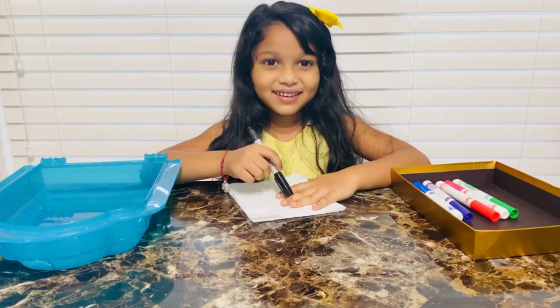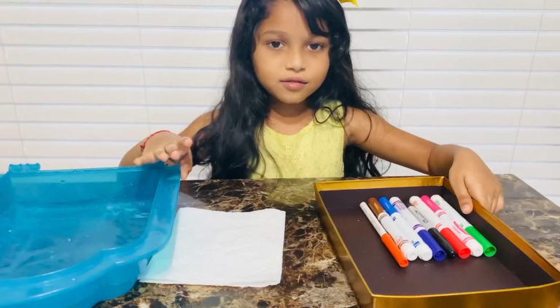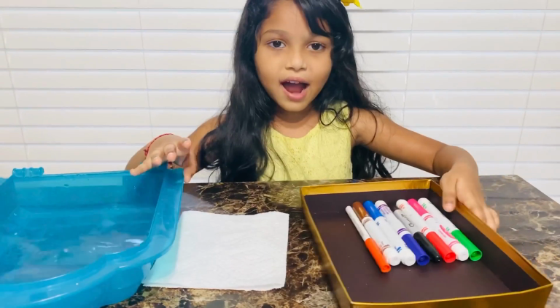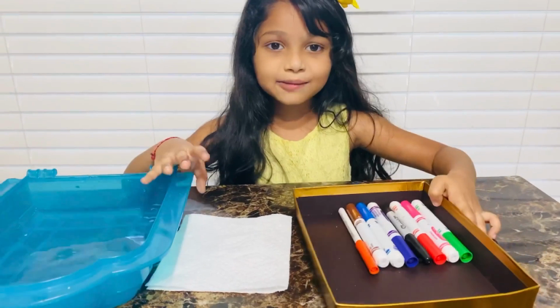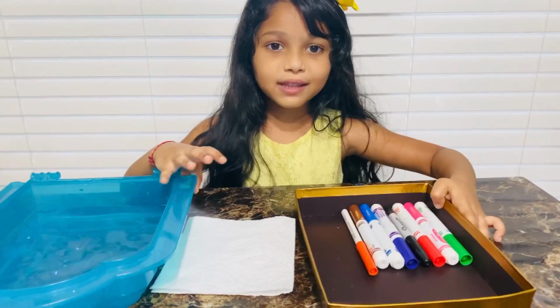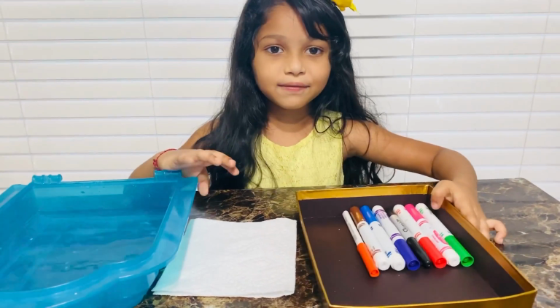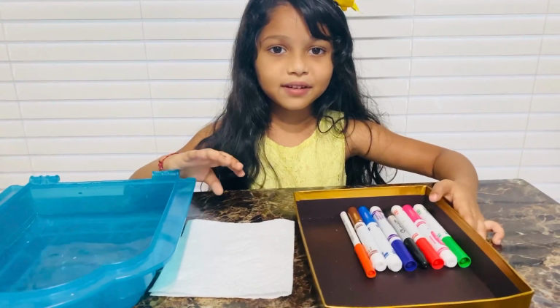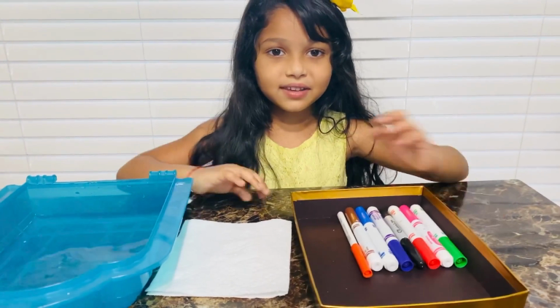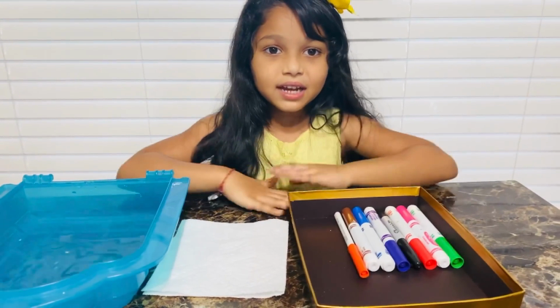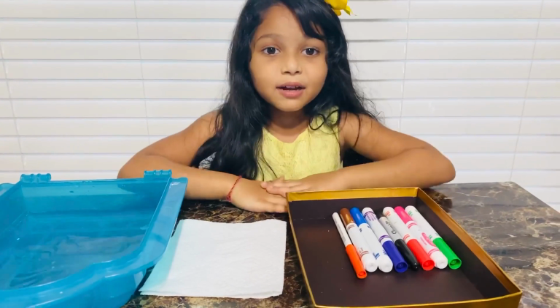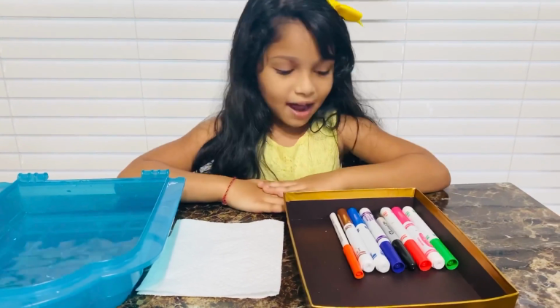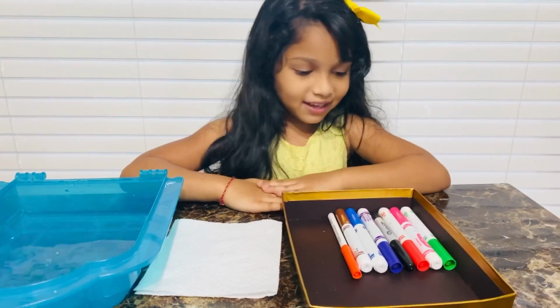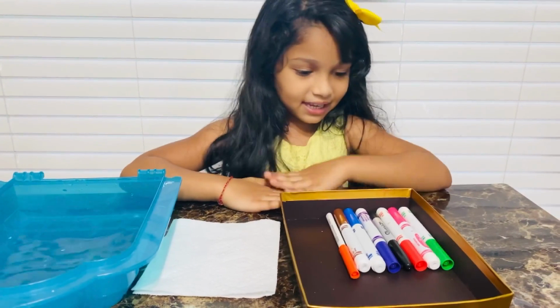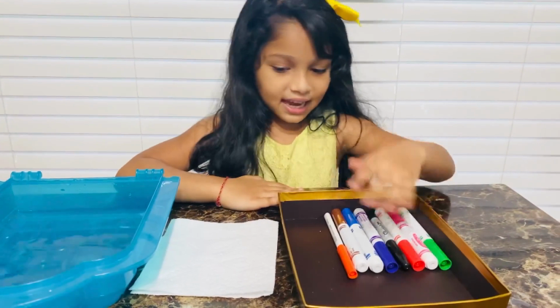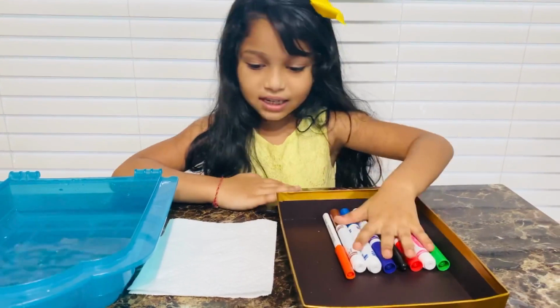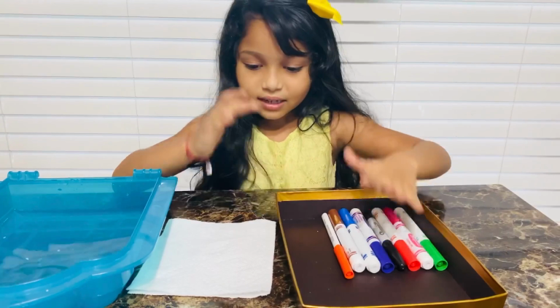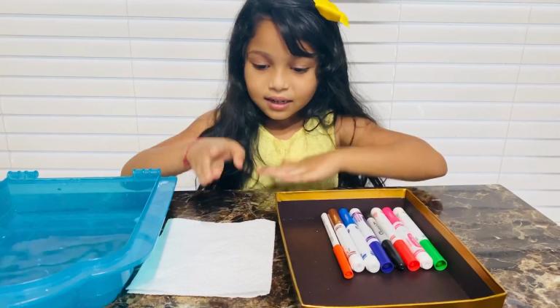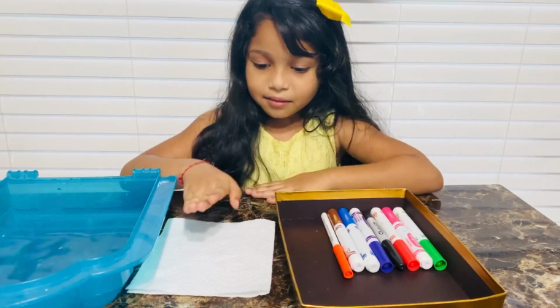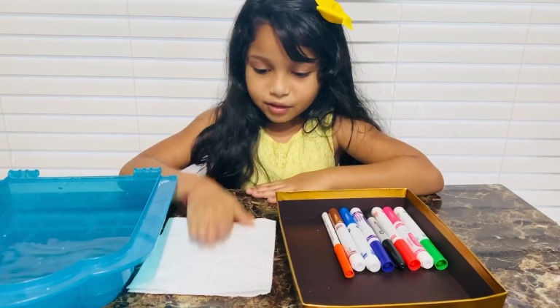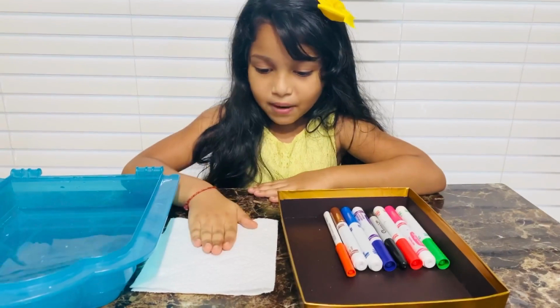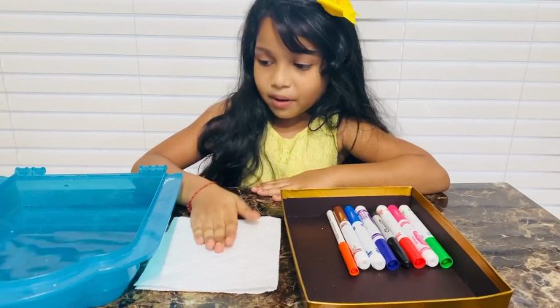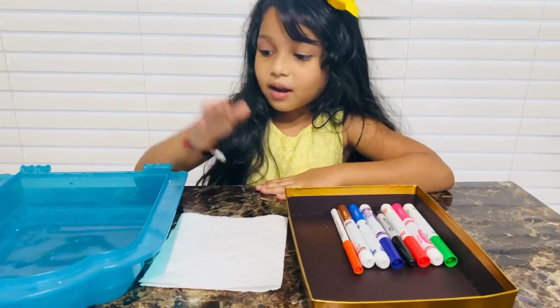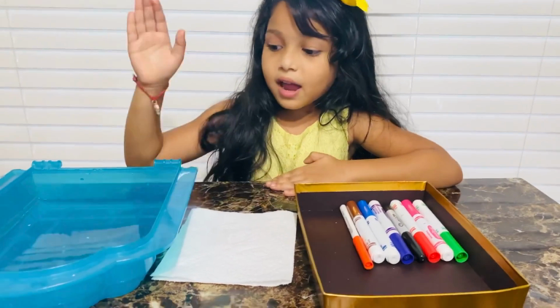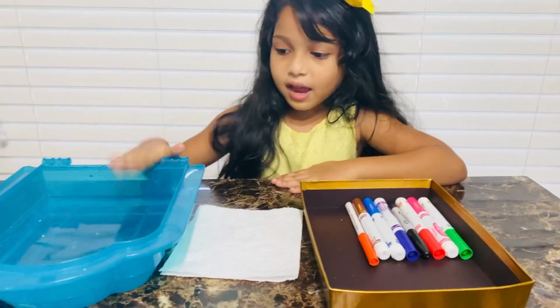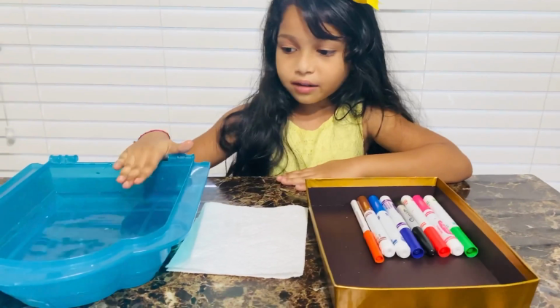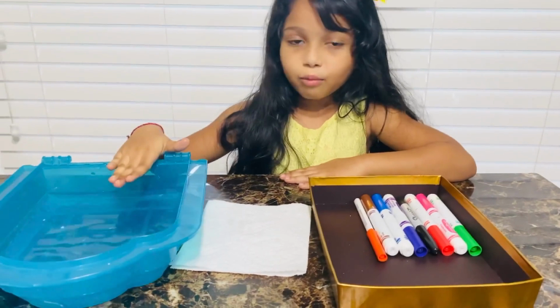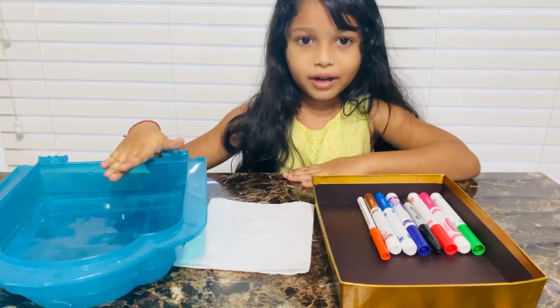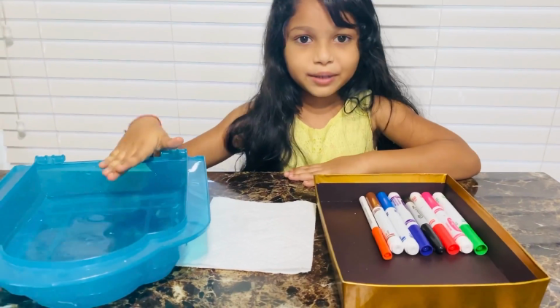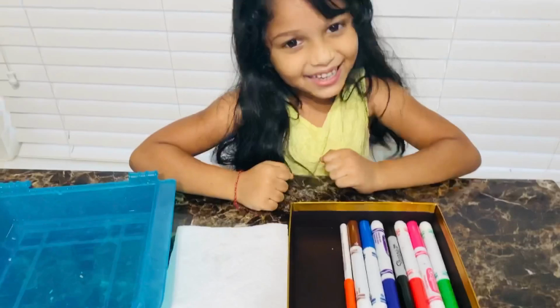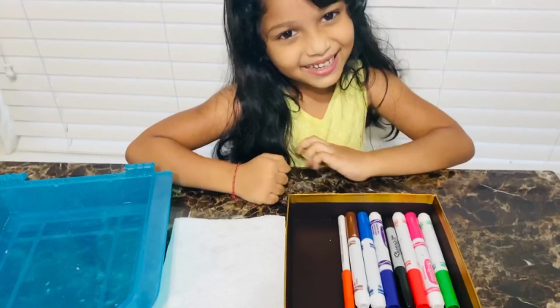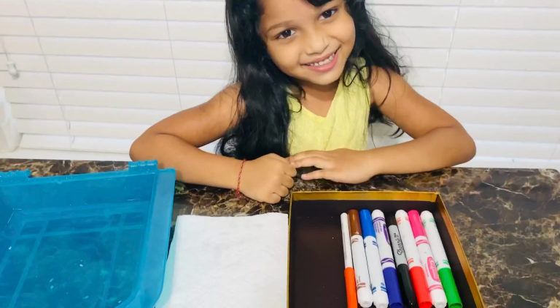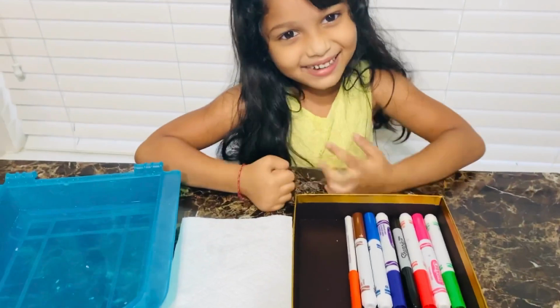The items we need for this craft are sketches, tissue paper, and water. Let's get started.